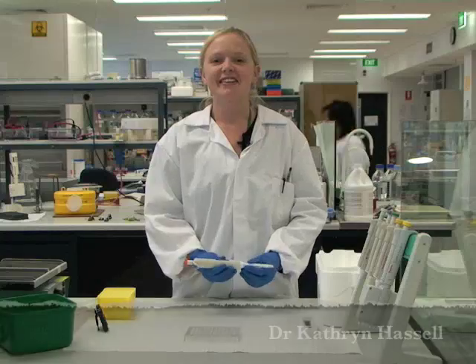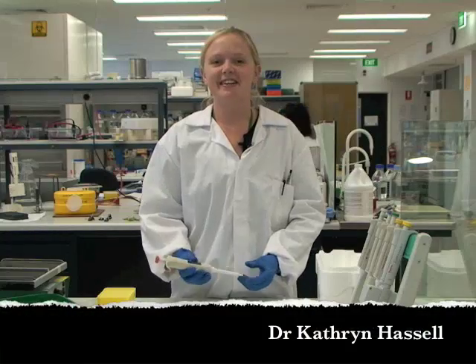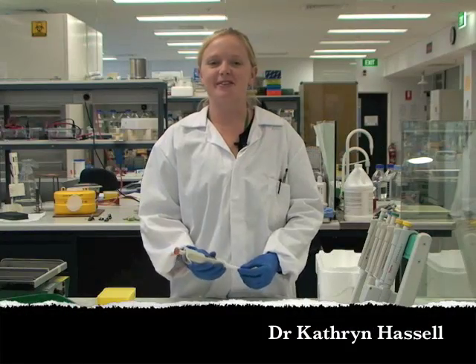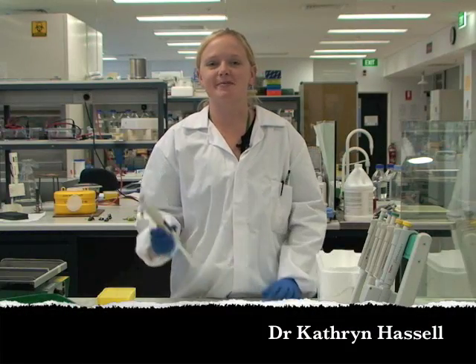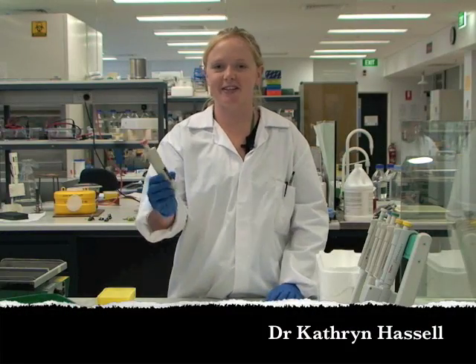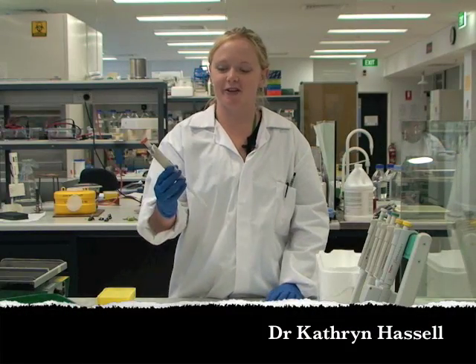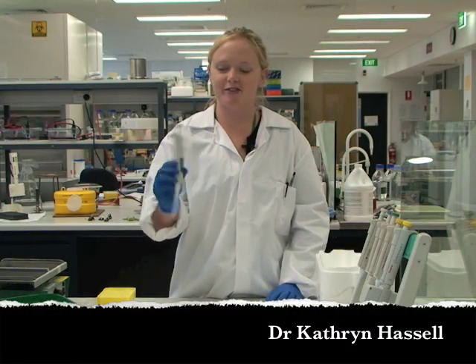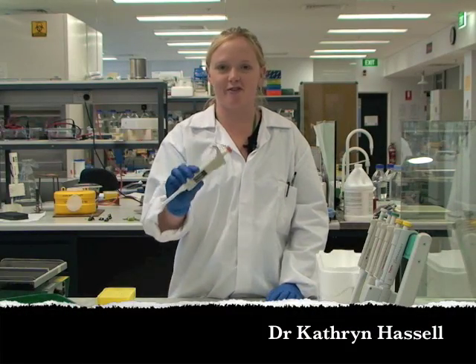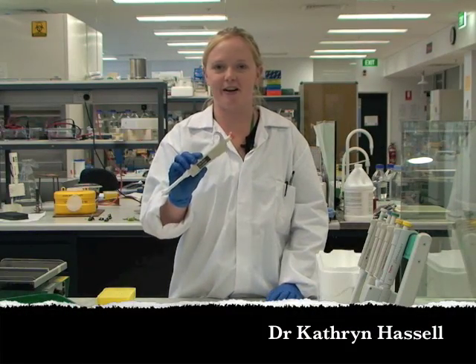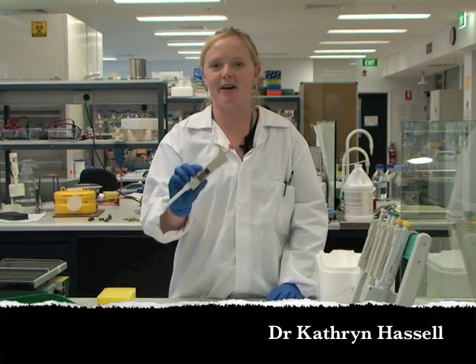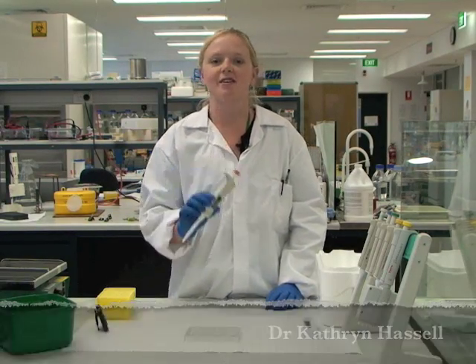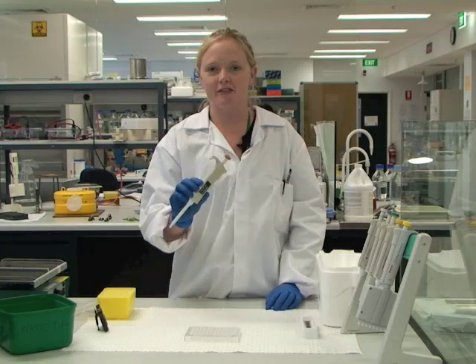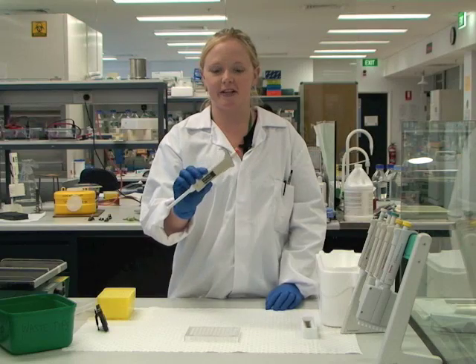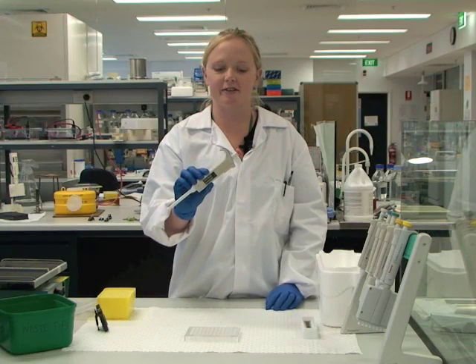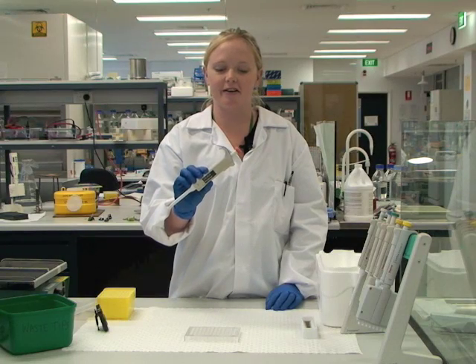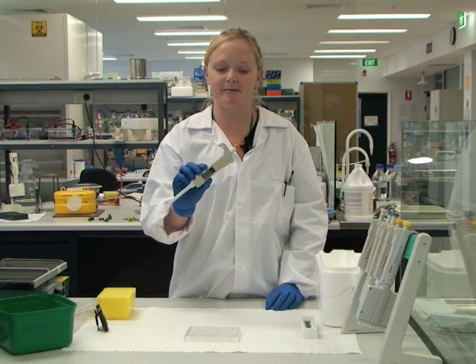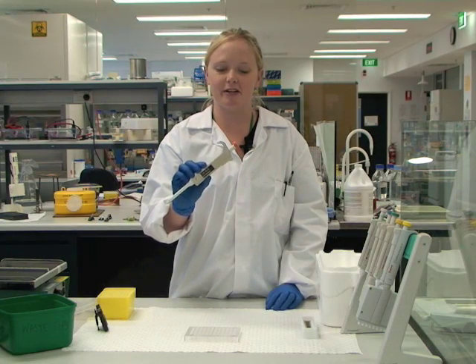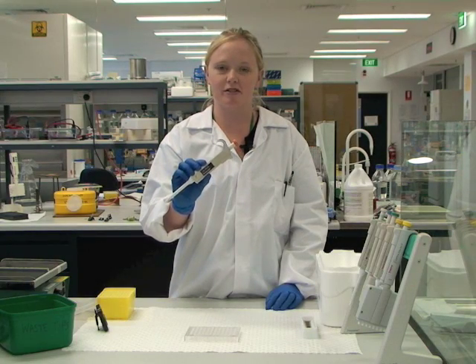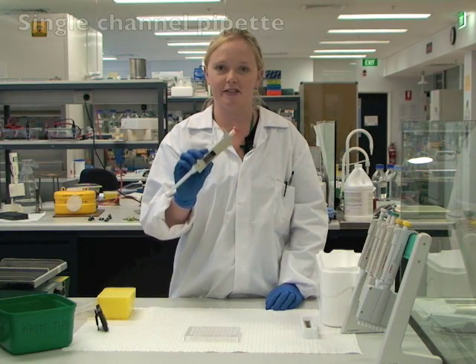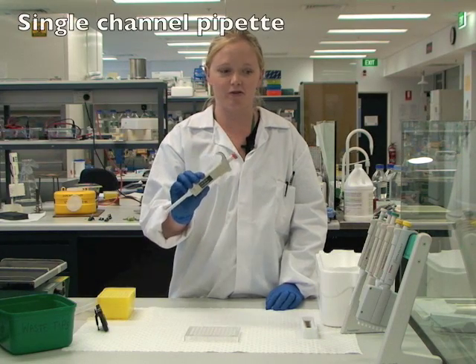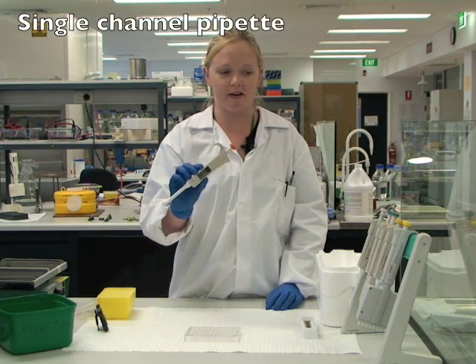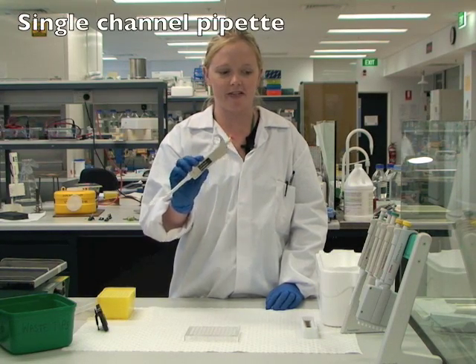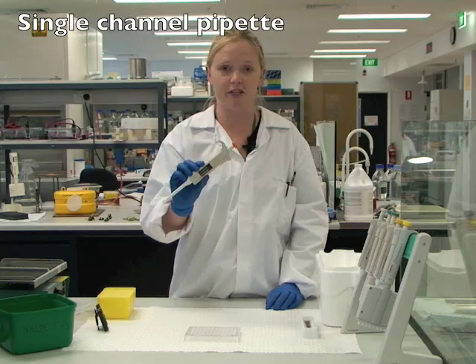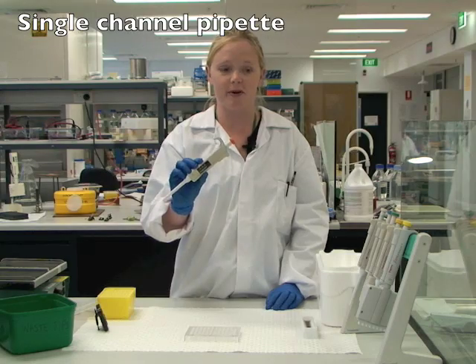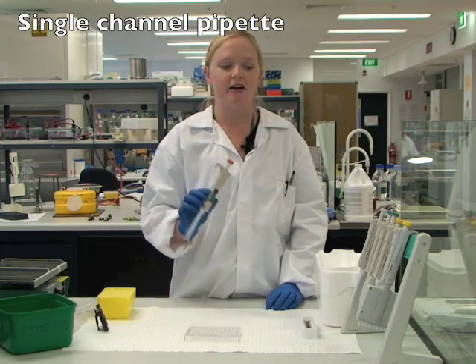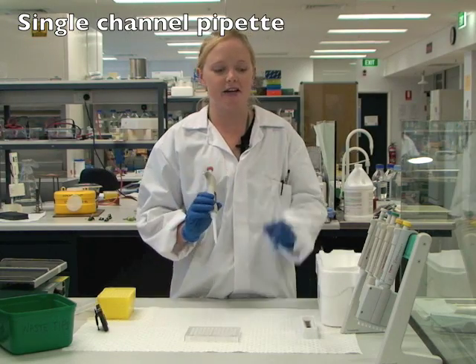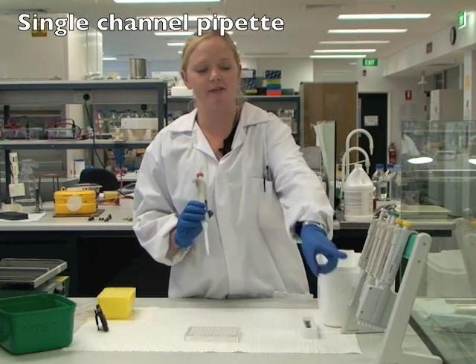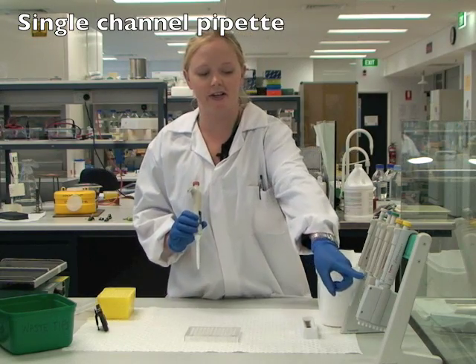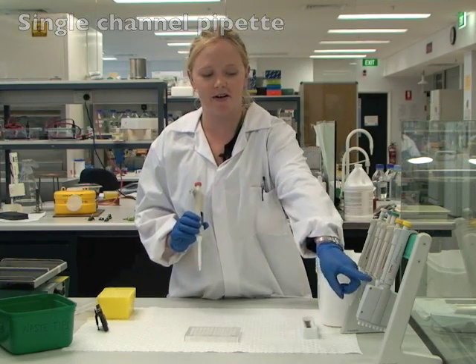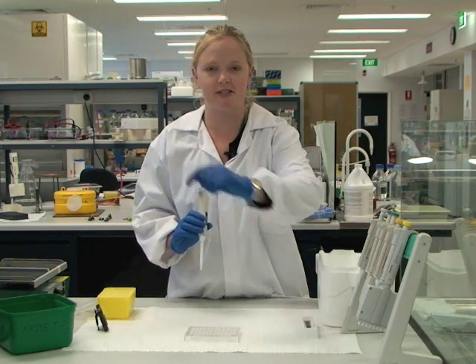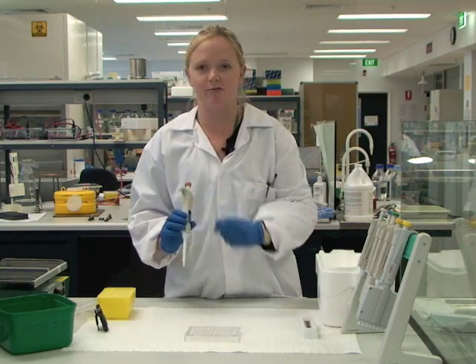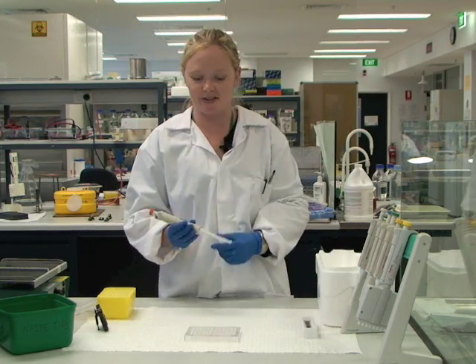Today I'm going to be demonstrating the correct use of a pipette. First off we're going to demonstrate the use of a single channel pipette and next we'll be looking at multi-channel pipettes.